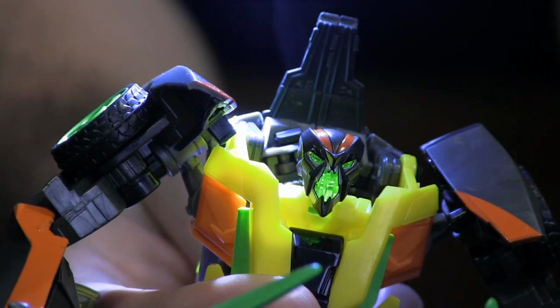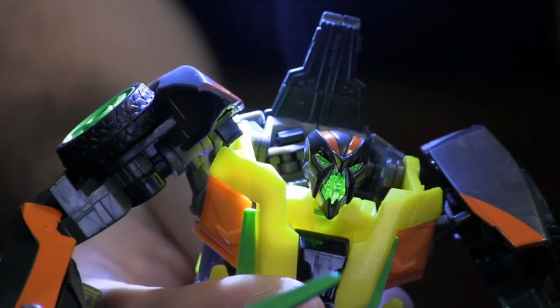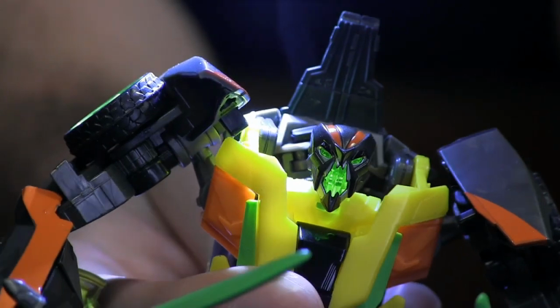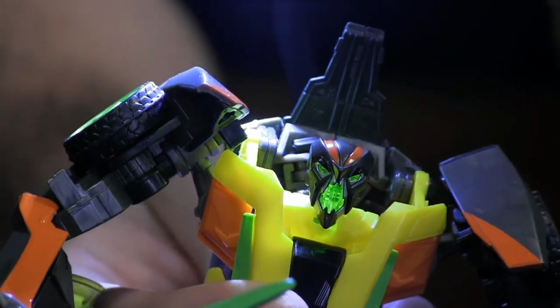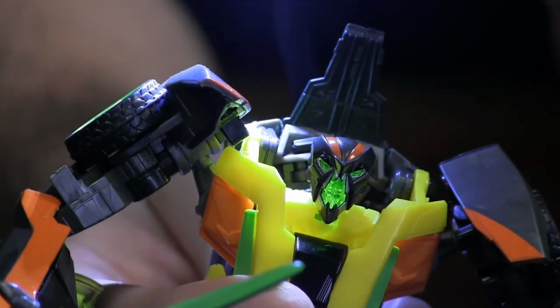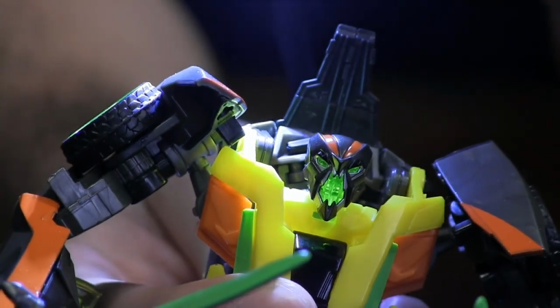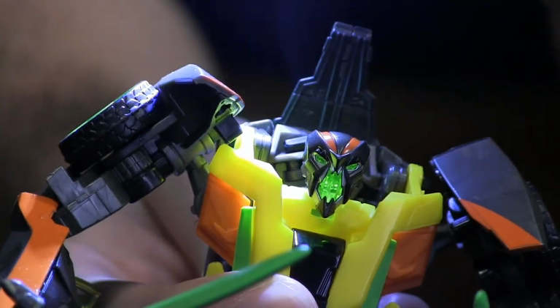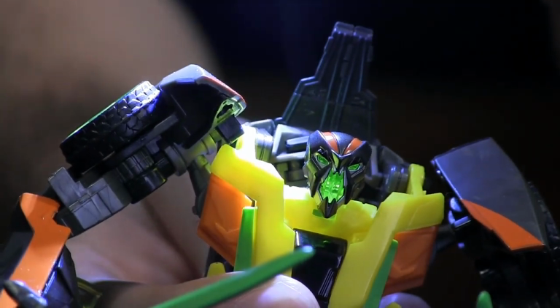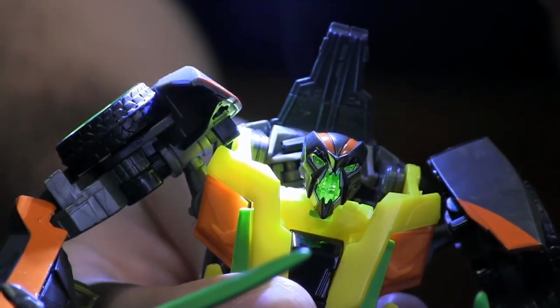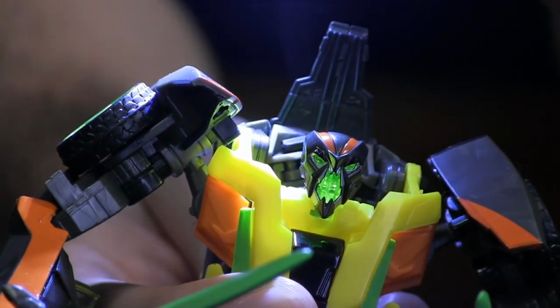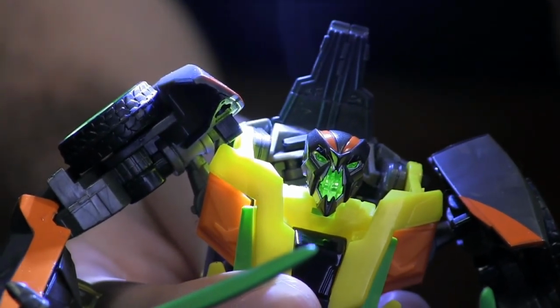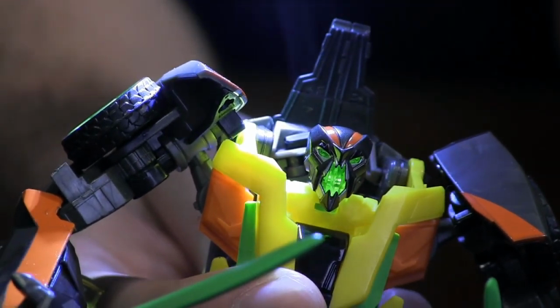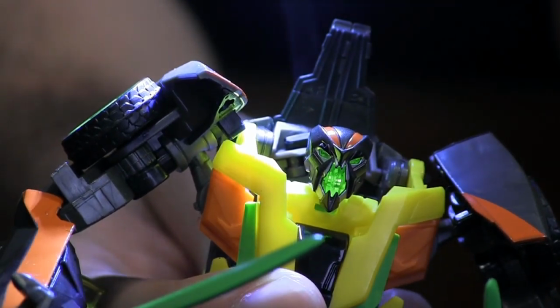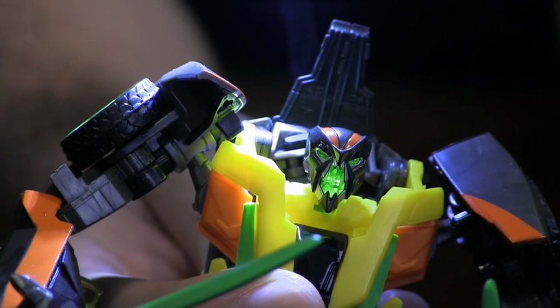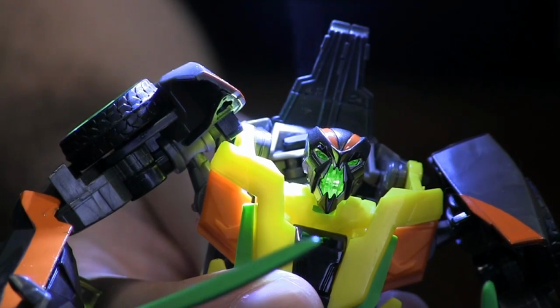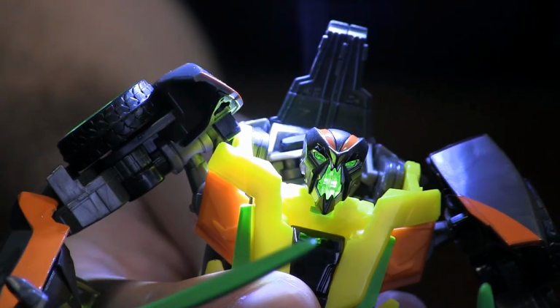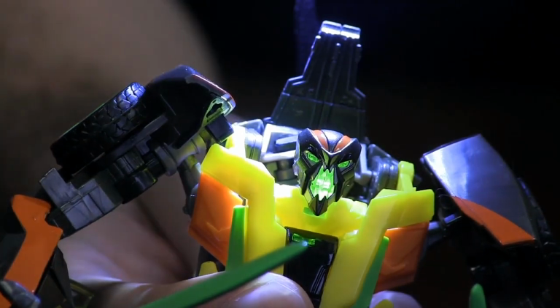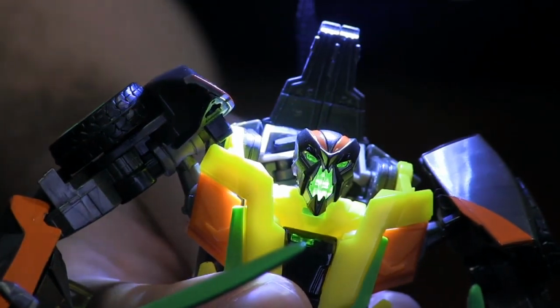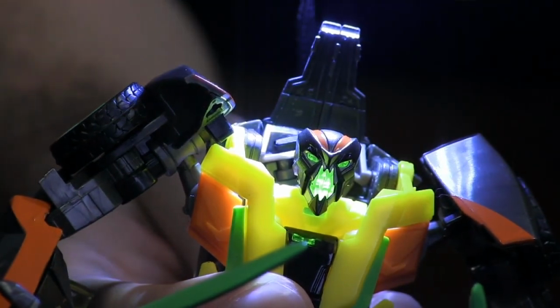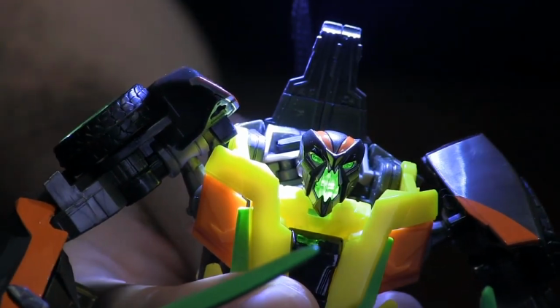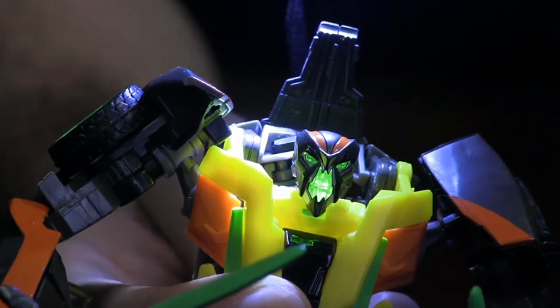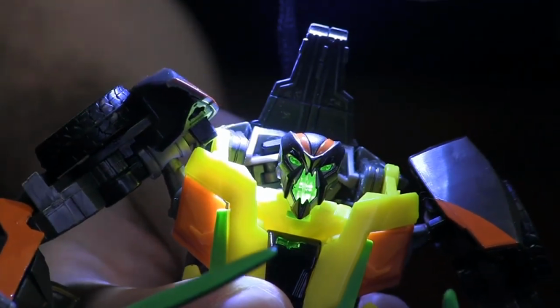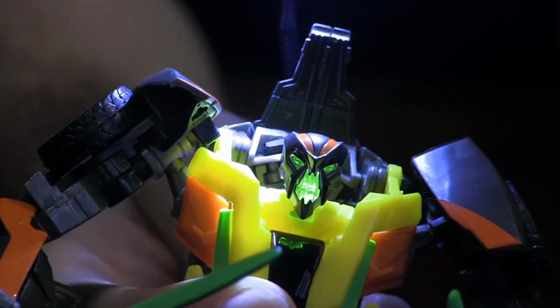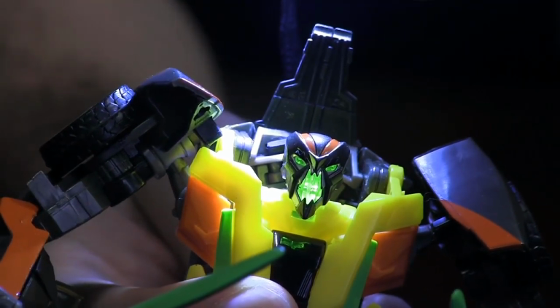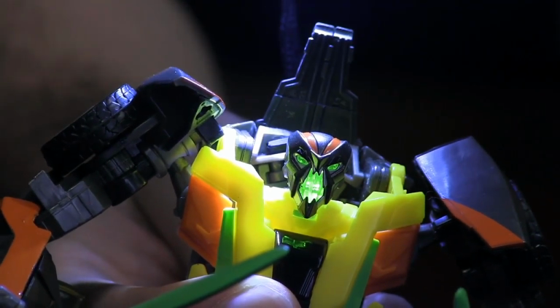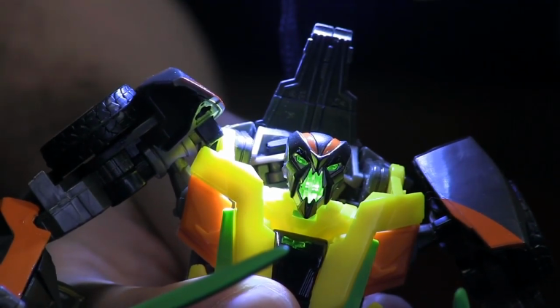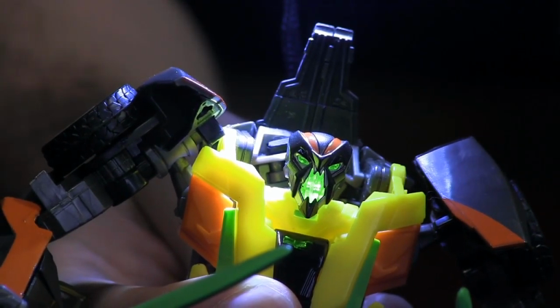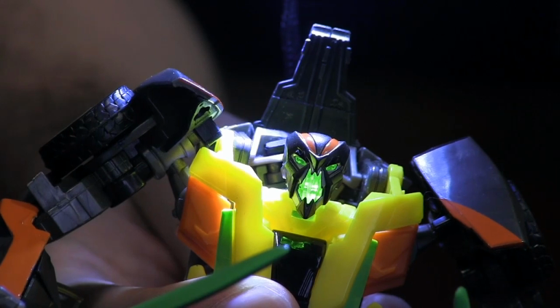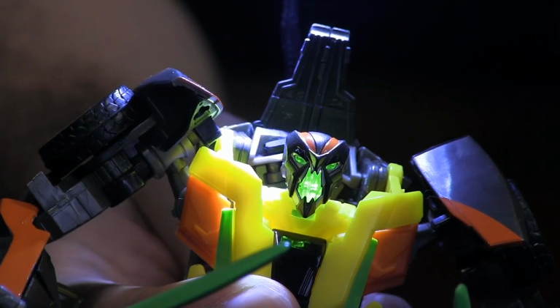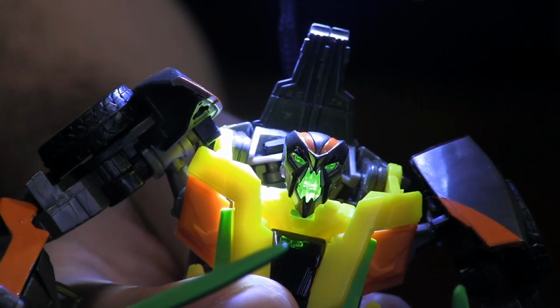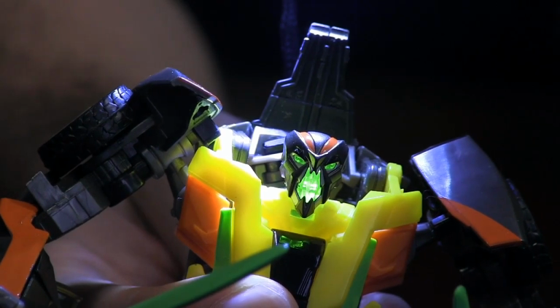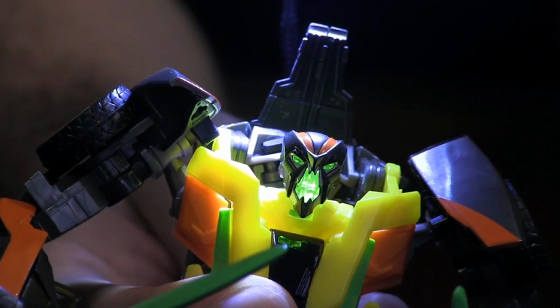It really adds to that kind of vampiric vibe that the dark energon gave this character. Great job by the designers — this is such an awesome head.